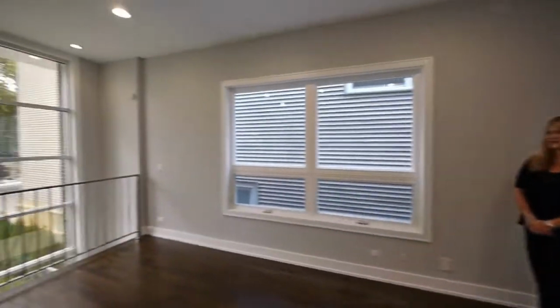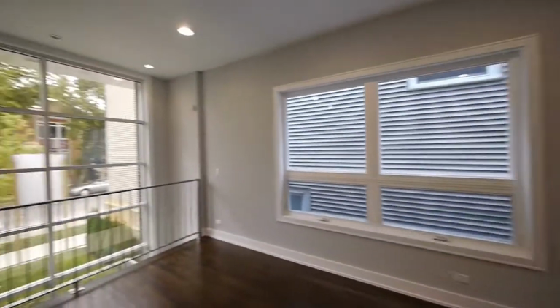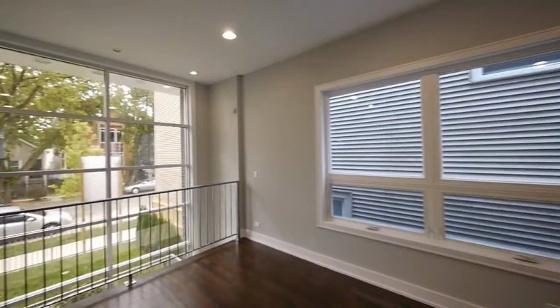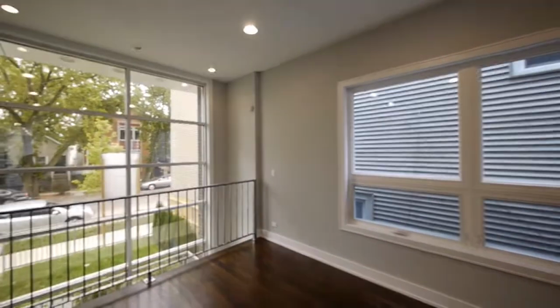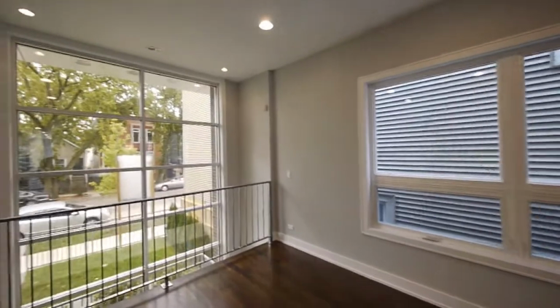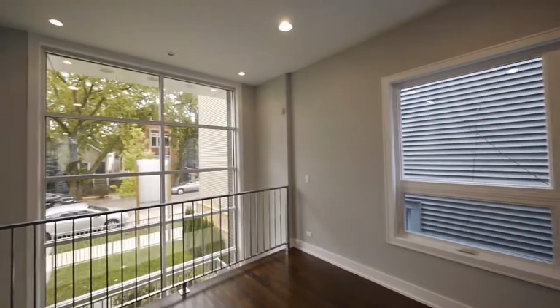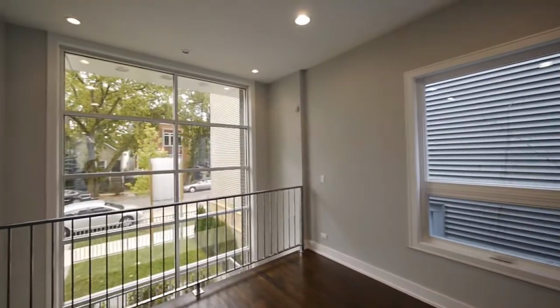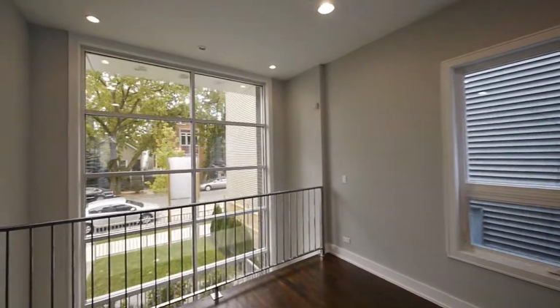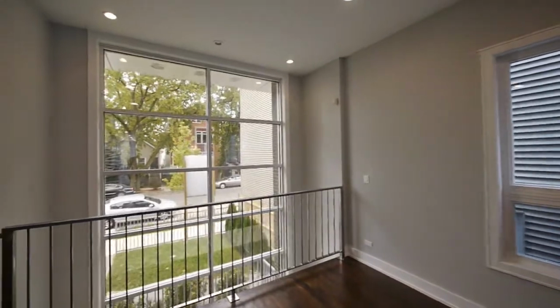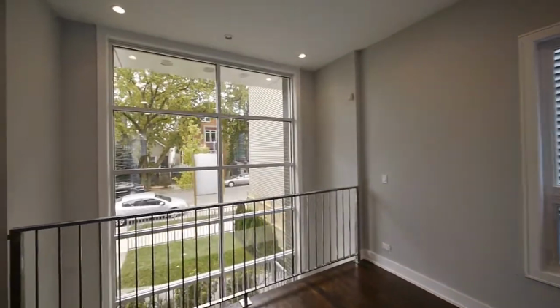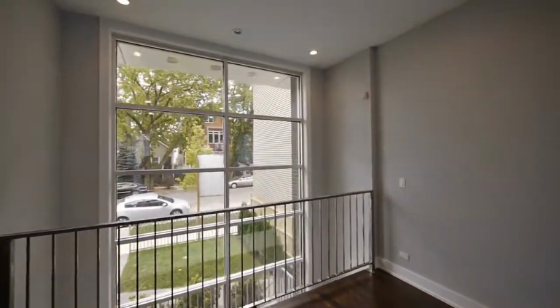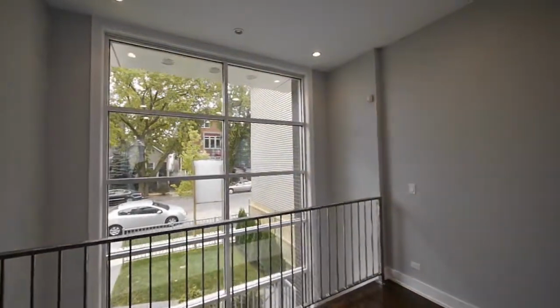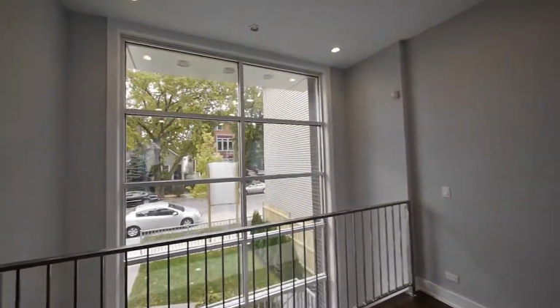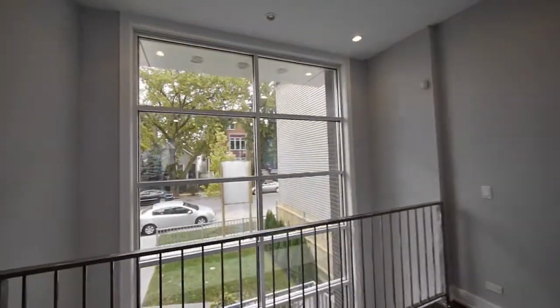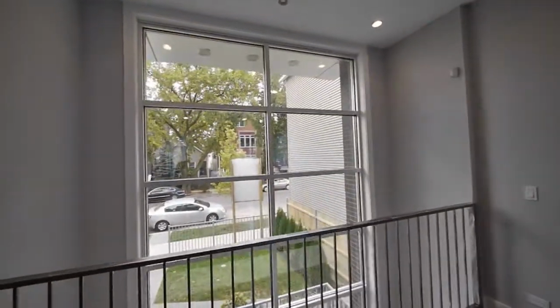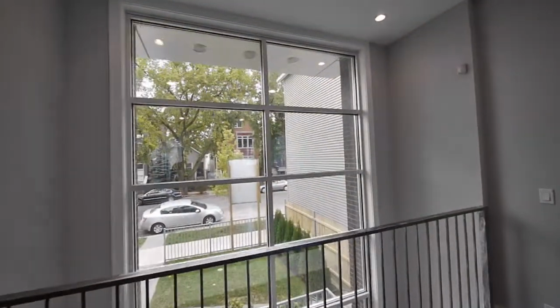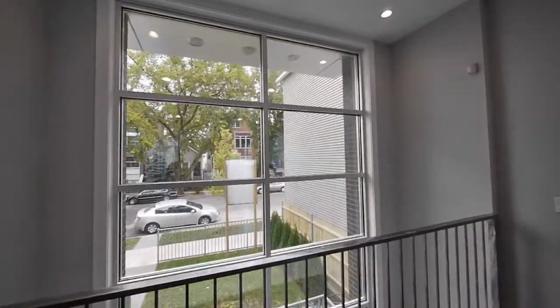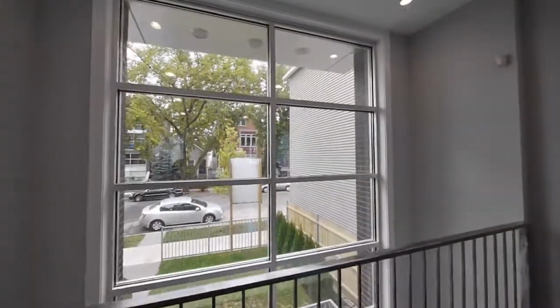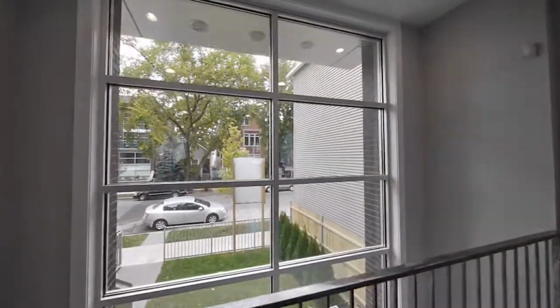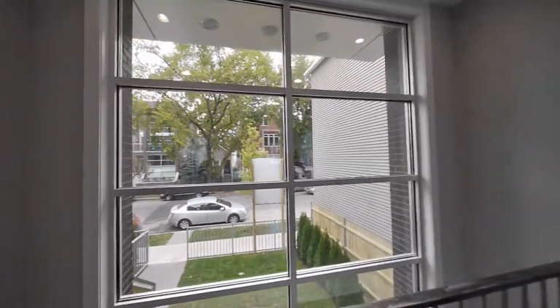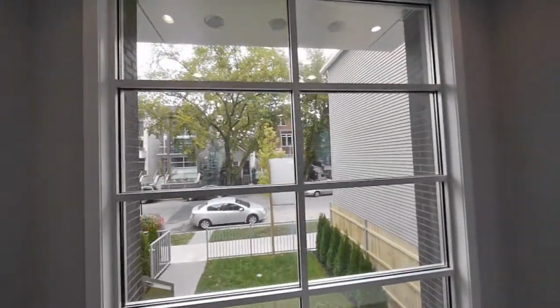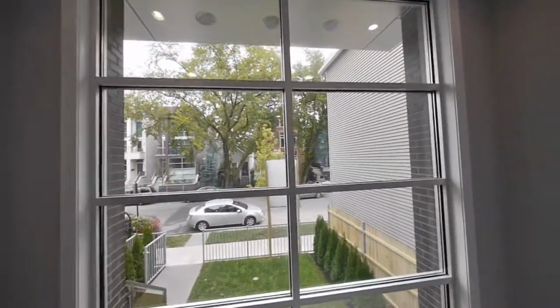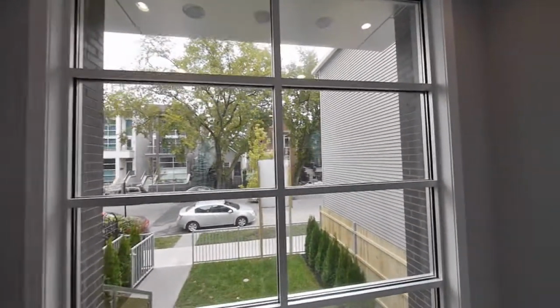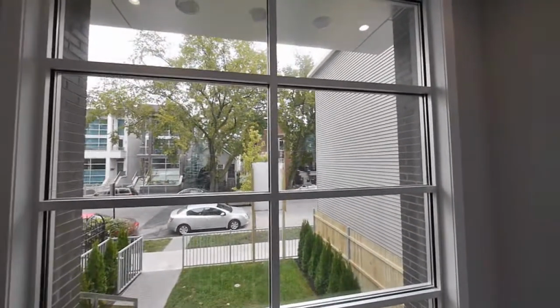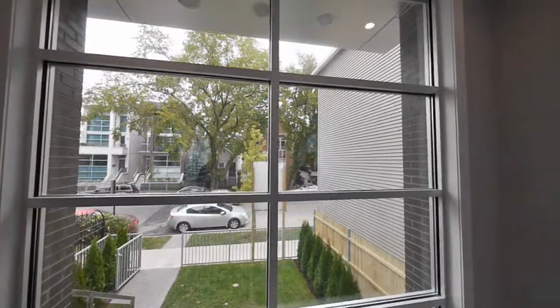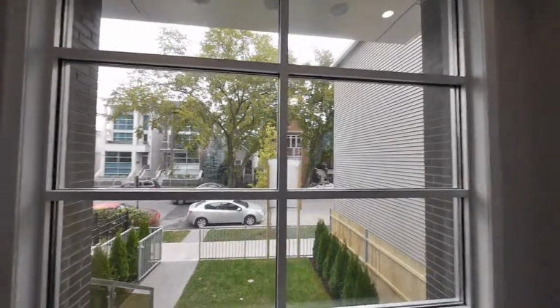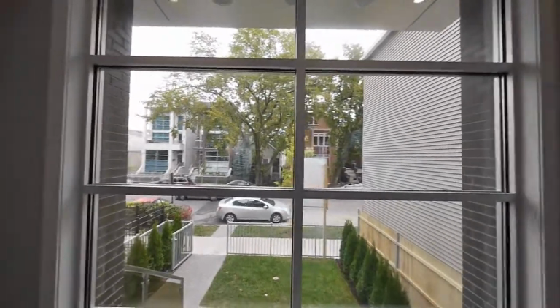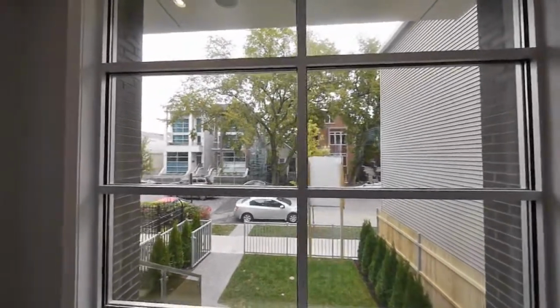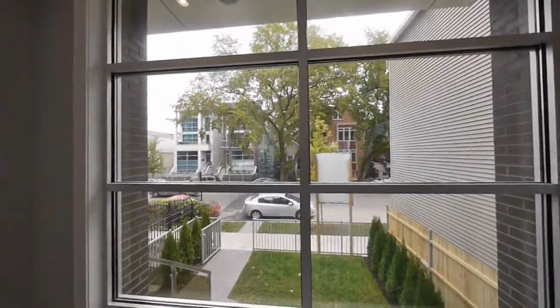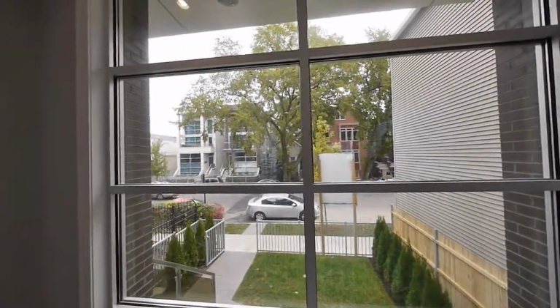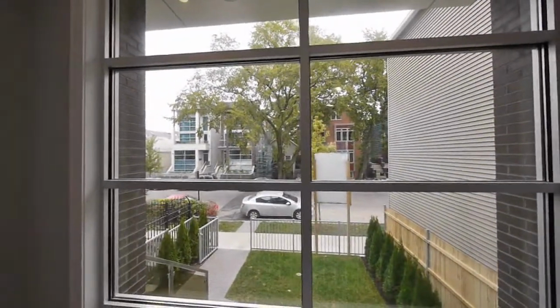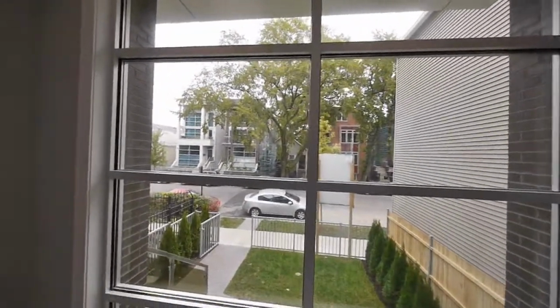Central vacuum throughout the house. We've got two entry rooms, one upstairs and one downstairs. We also have zone heating and cooling.